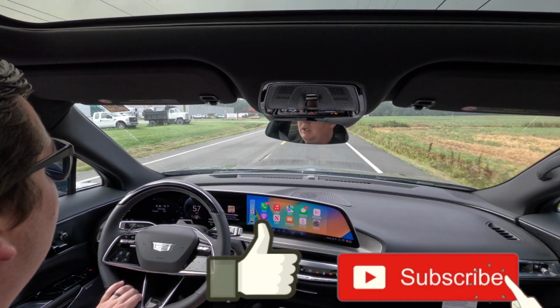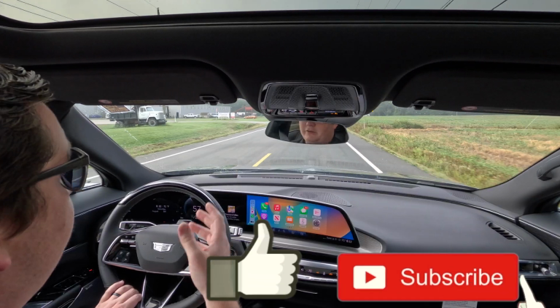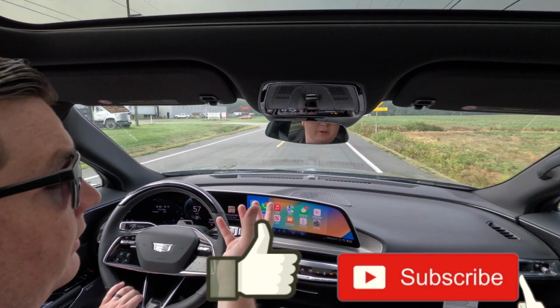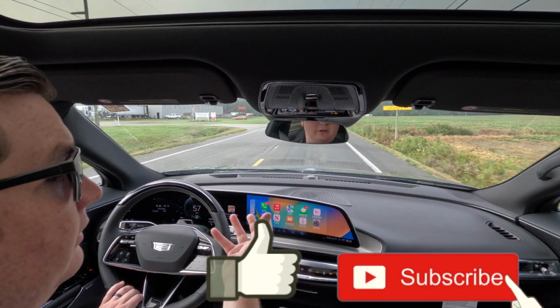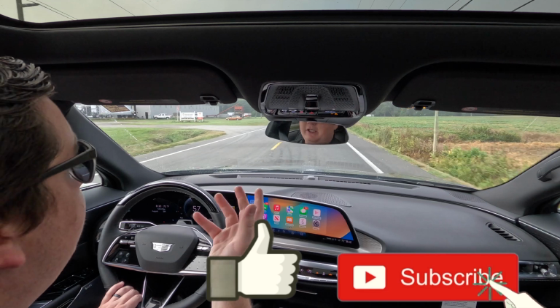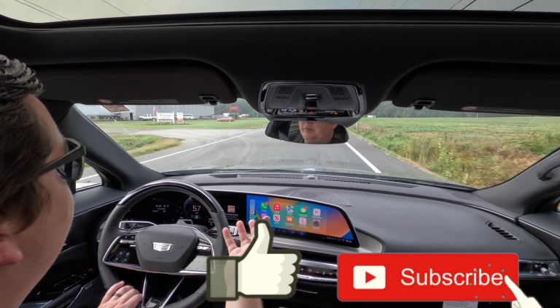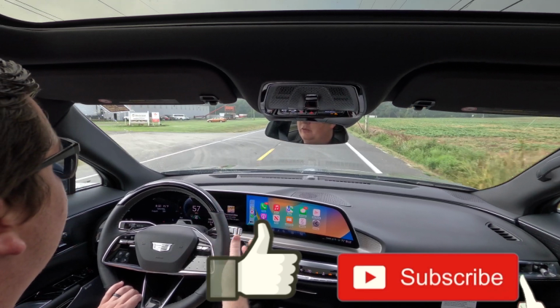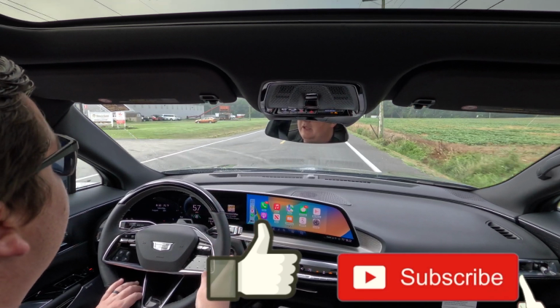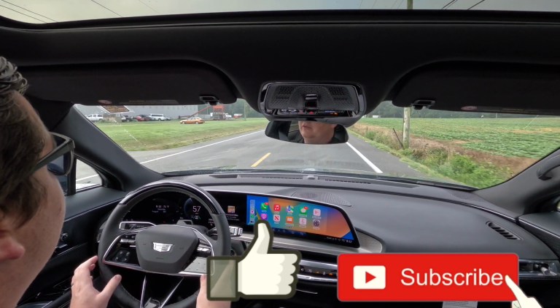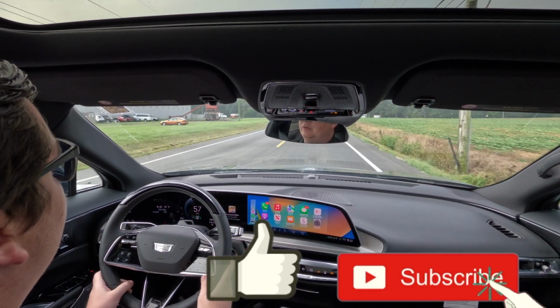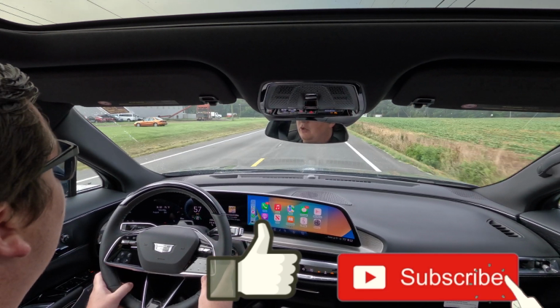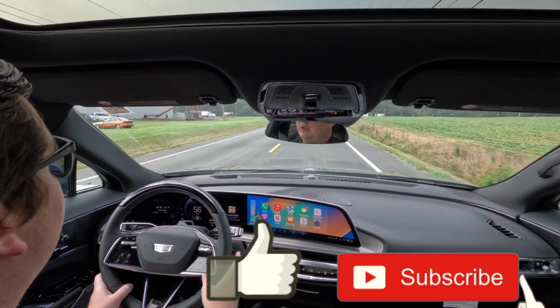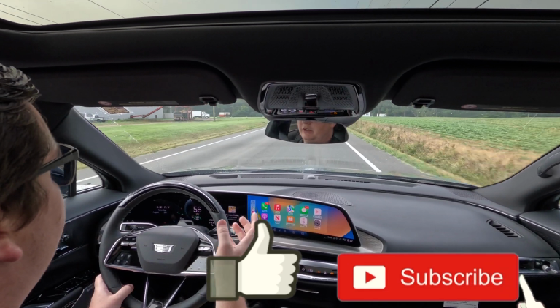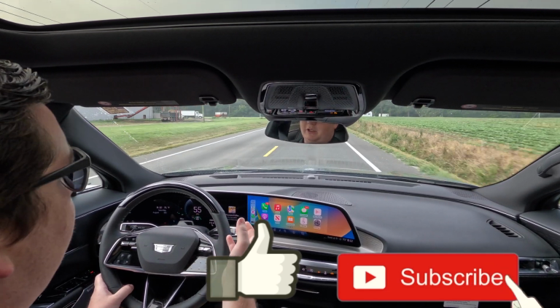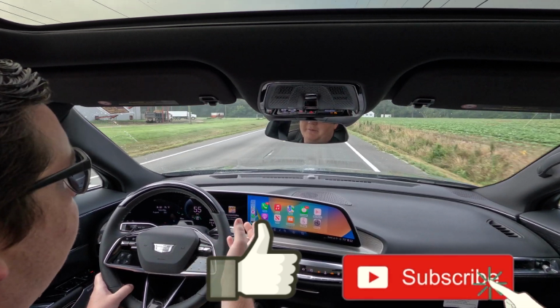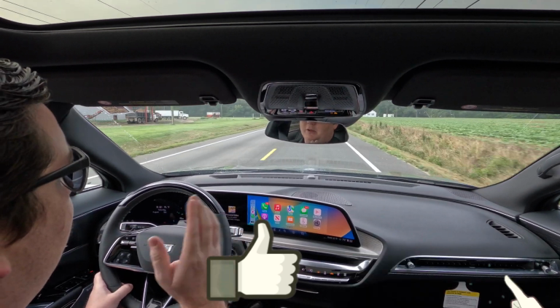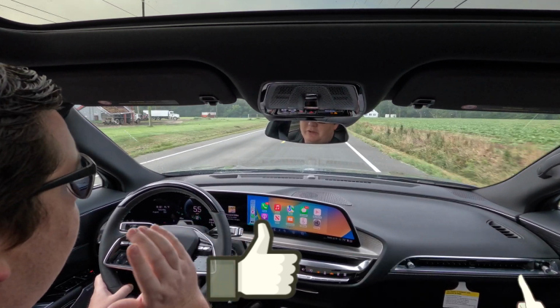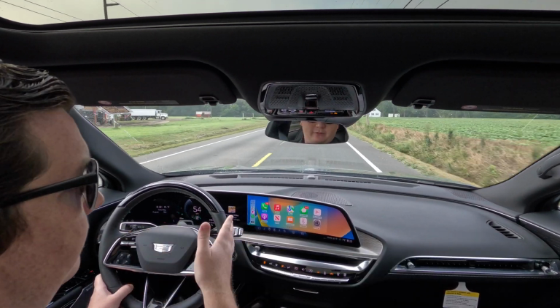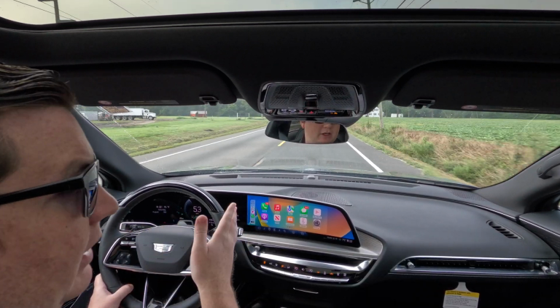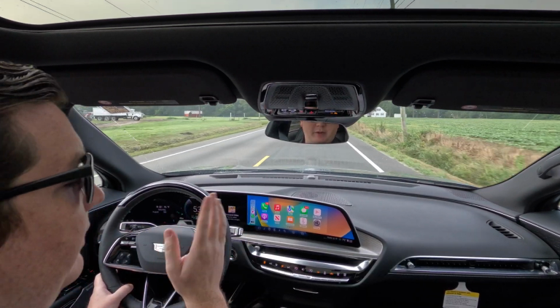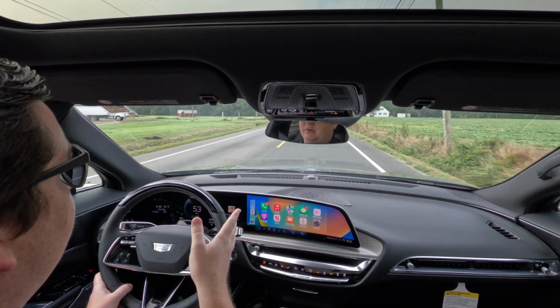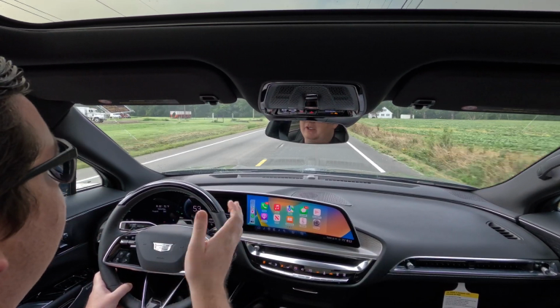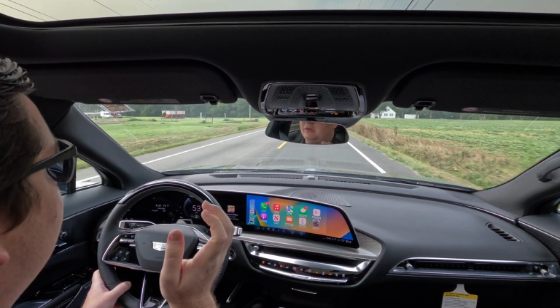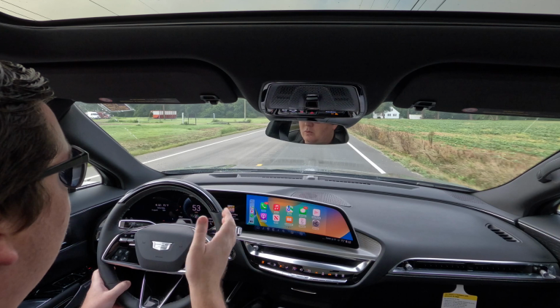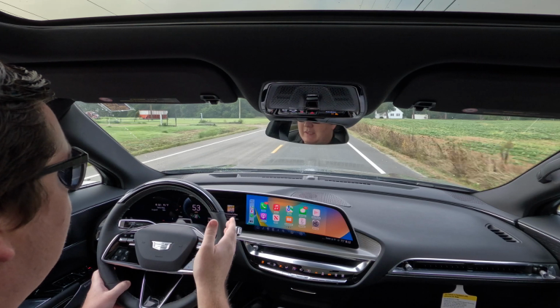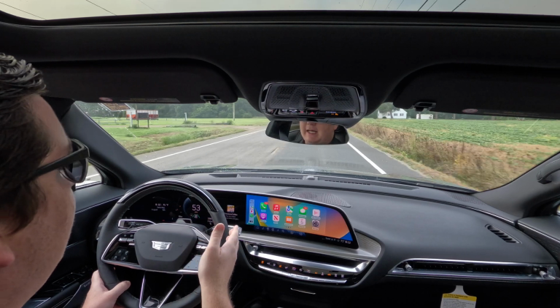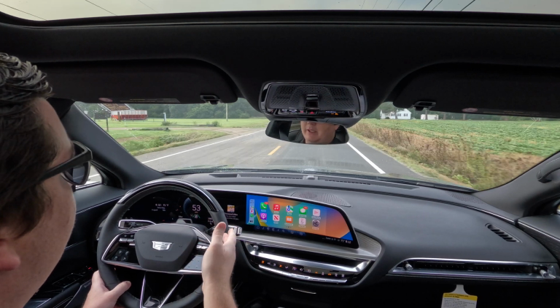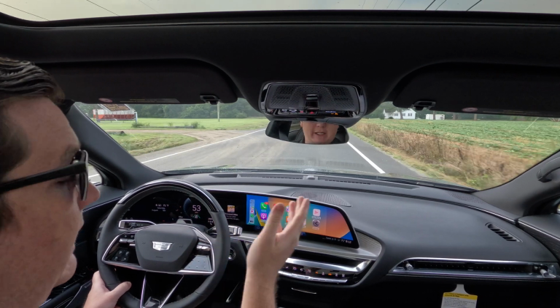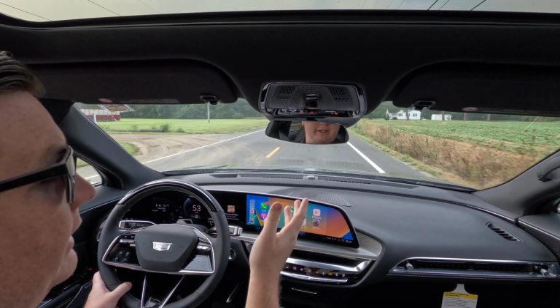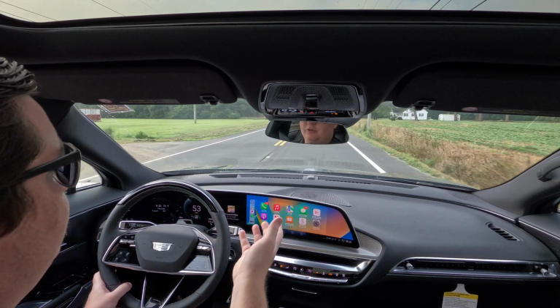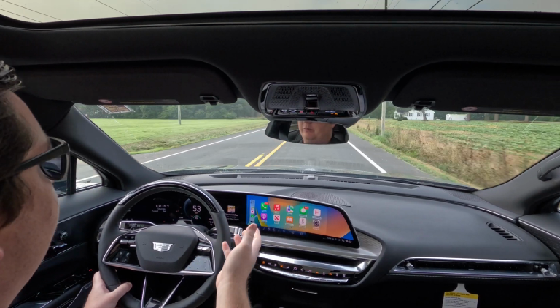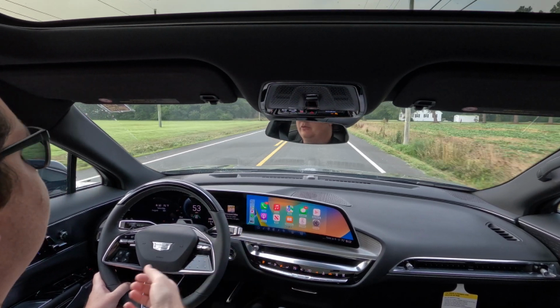We're not on a Super Cruise-eligible road just yet. We're traveling down the back roads heading towards the highway where I can actually use Super Cruise.